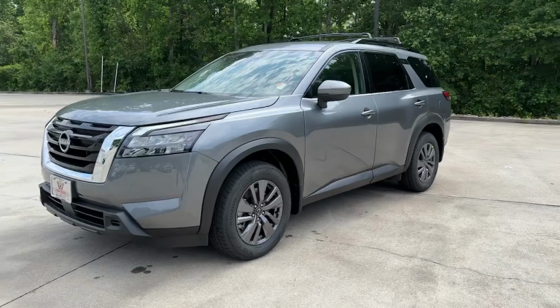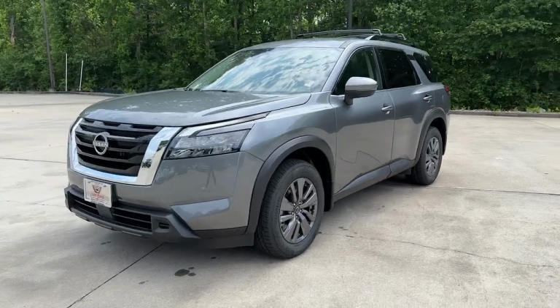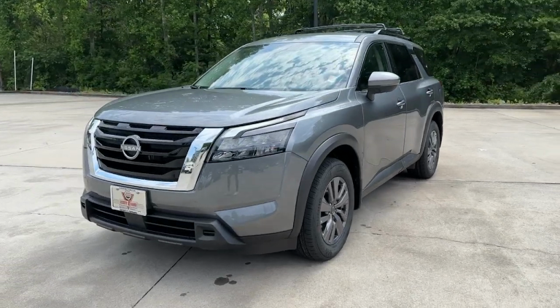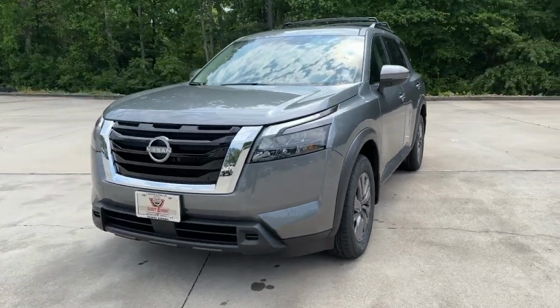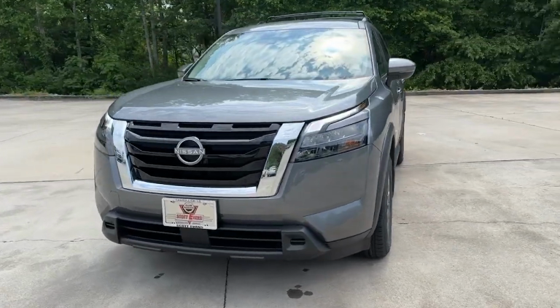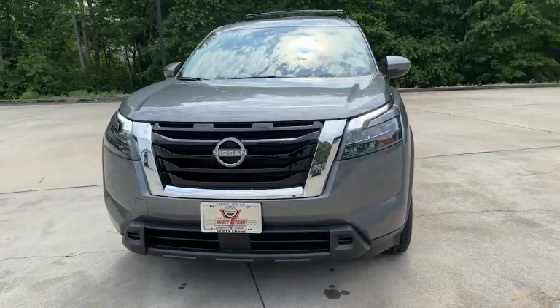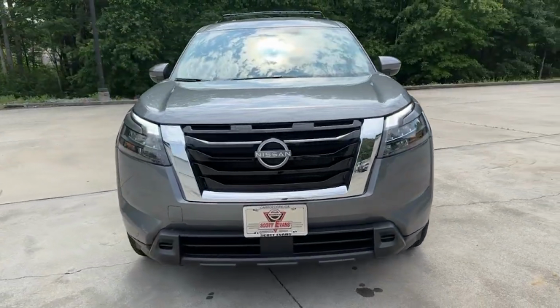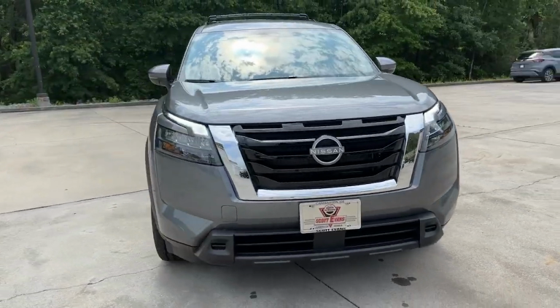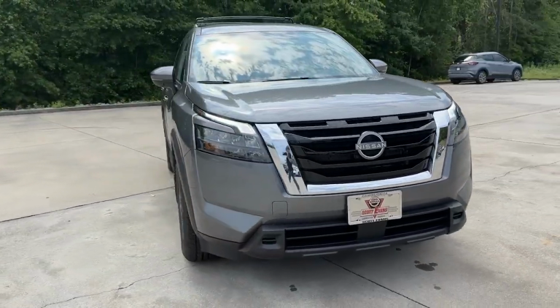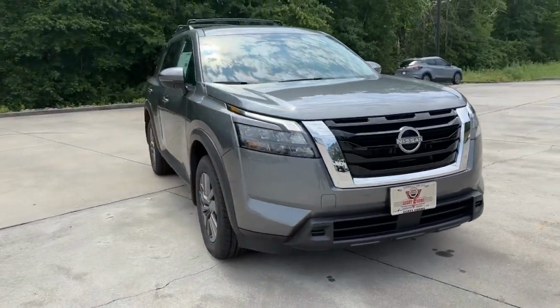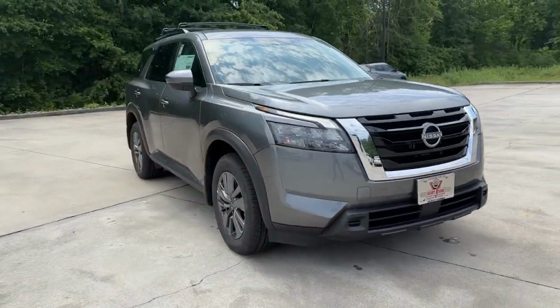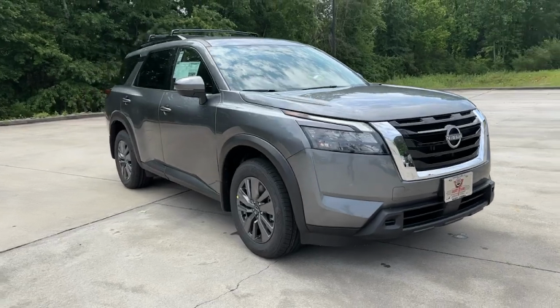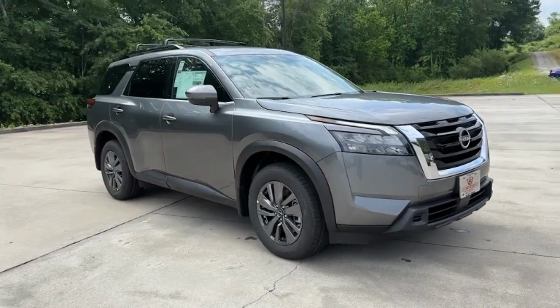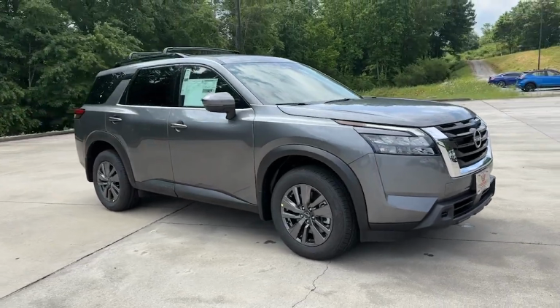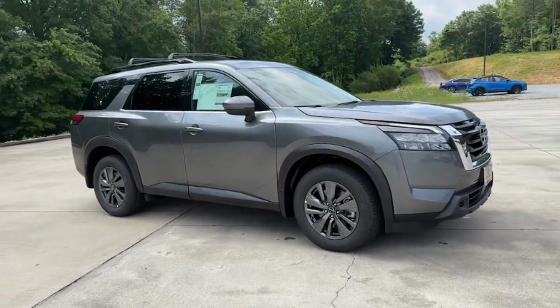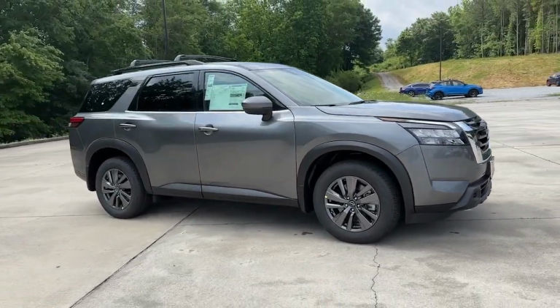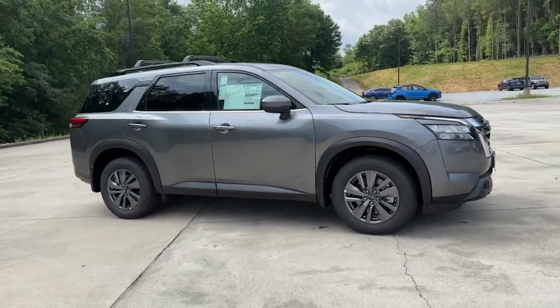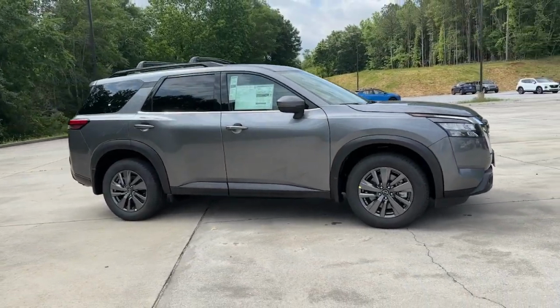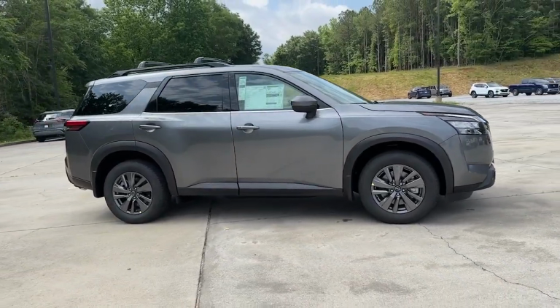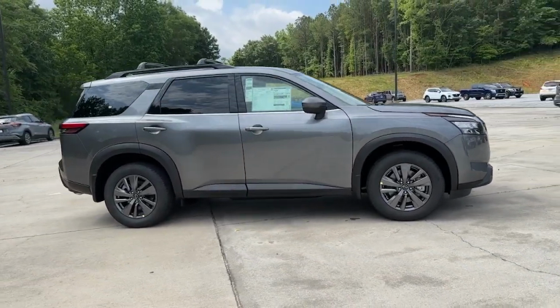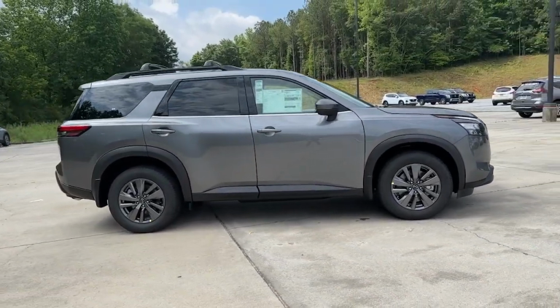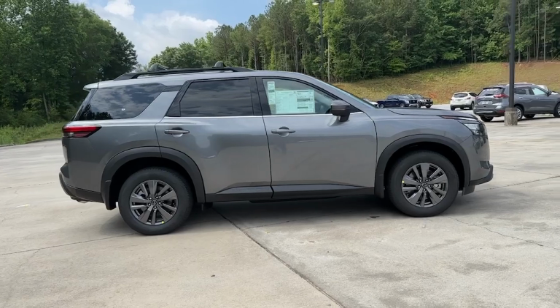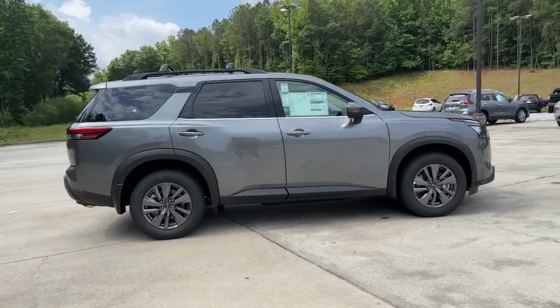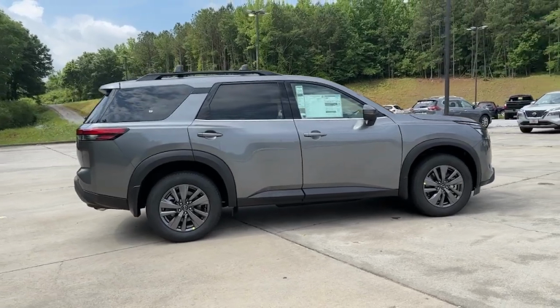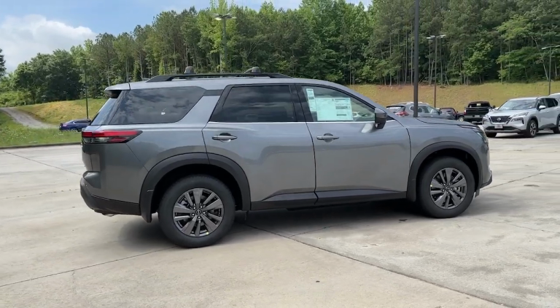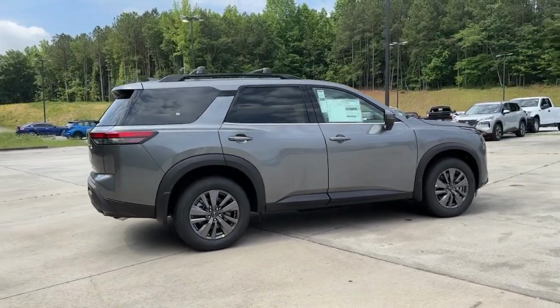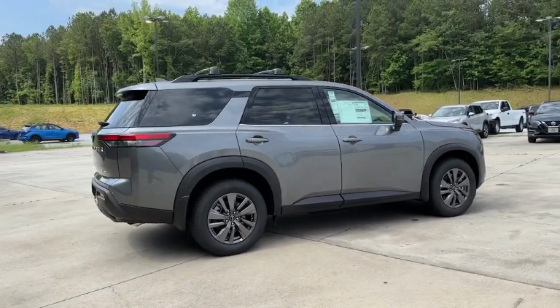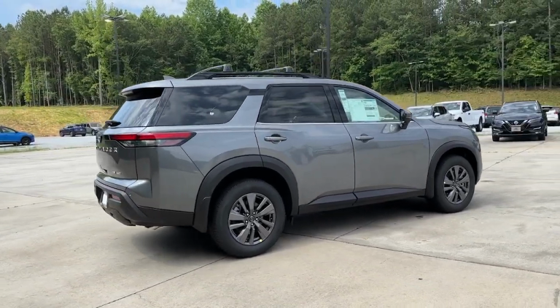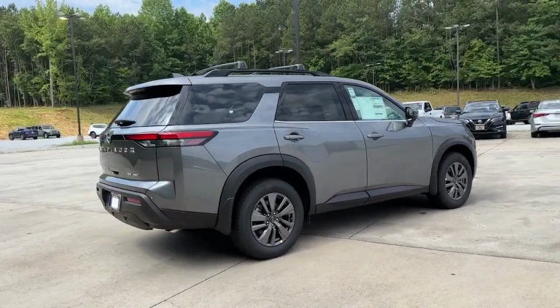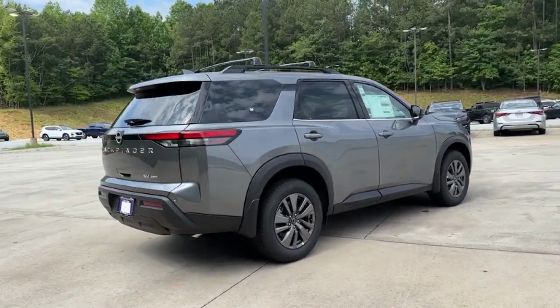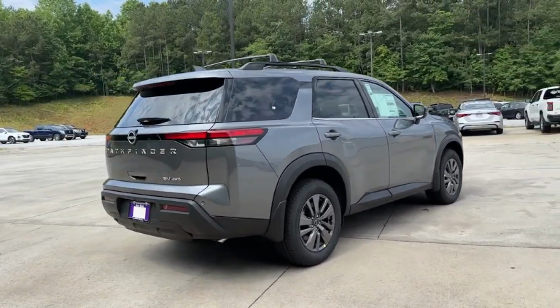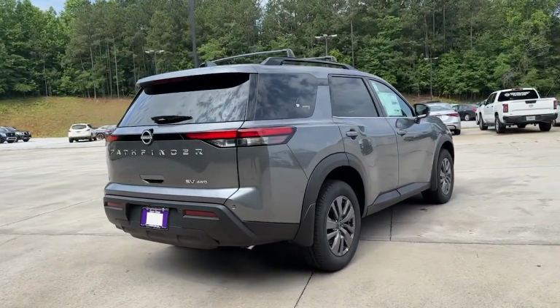Hop into the 2023 Nissan Pathfinder. Picture yourself at the wheel of this comfortable and capable Pathfinder. Solid, versatile, and smooth, it has all the features you need to make road trips, towing, and household projects a breeze.